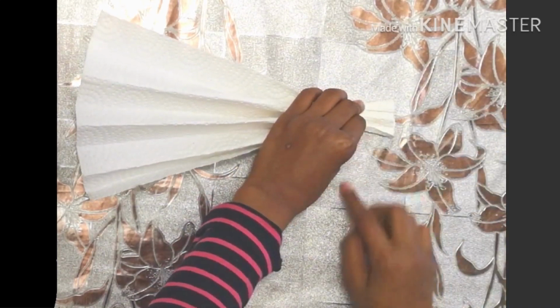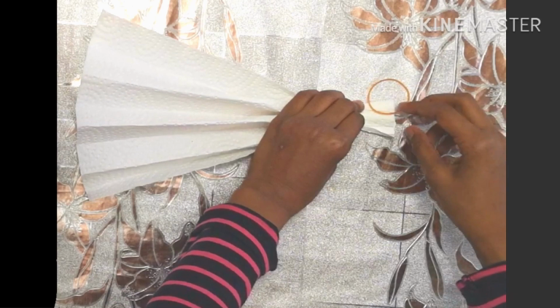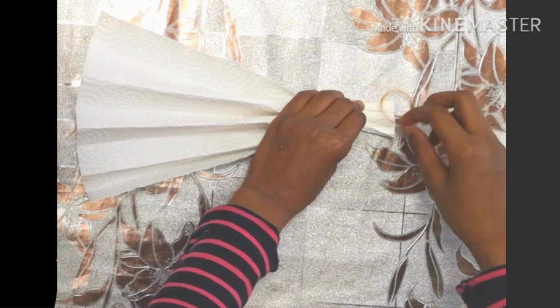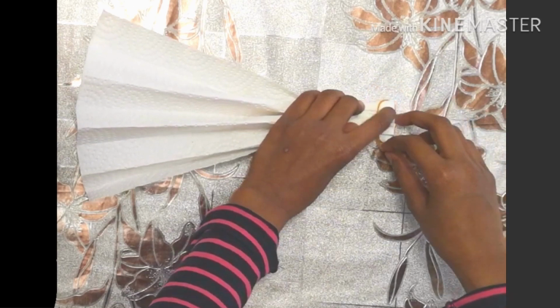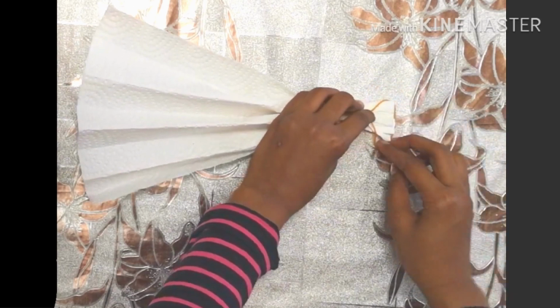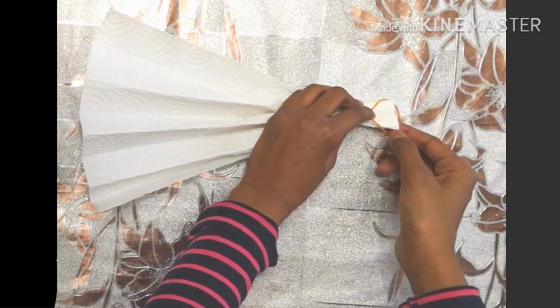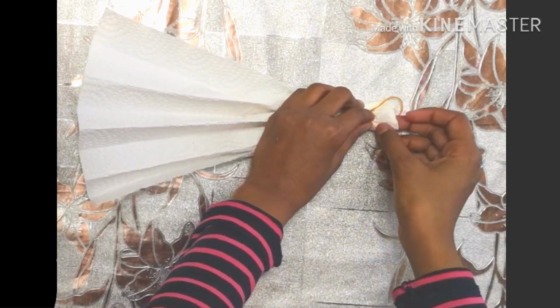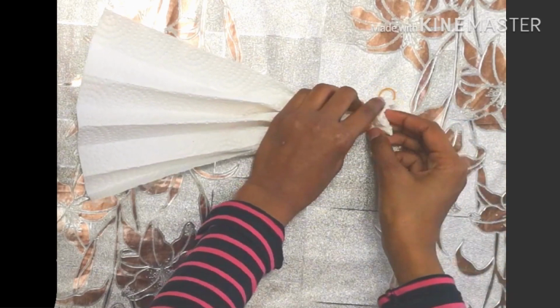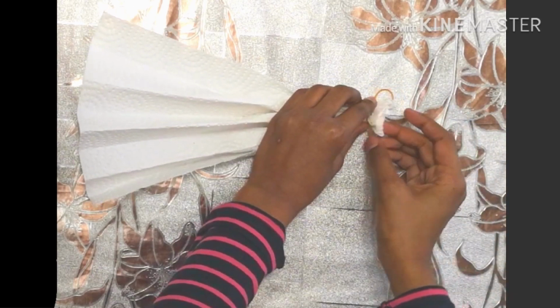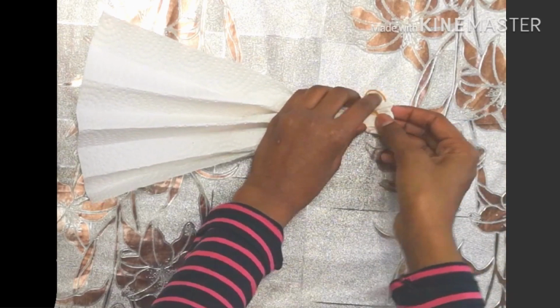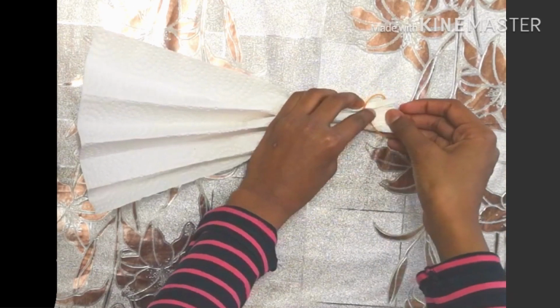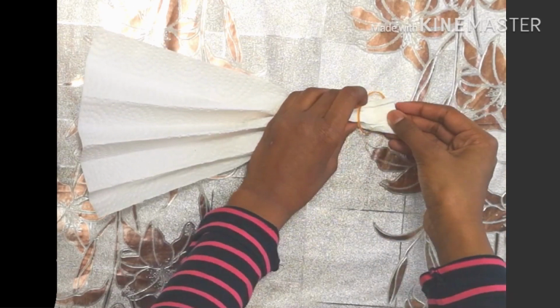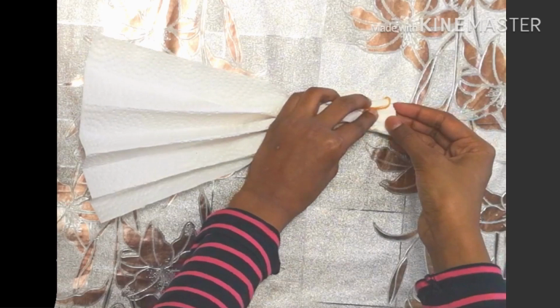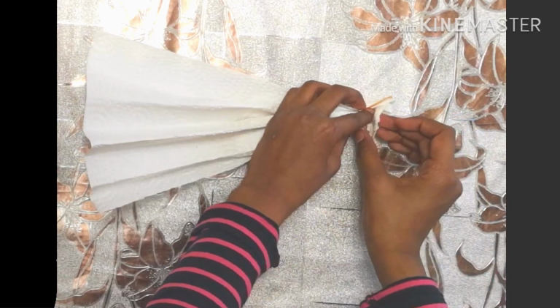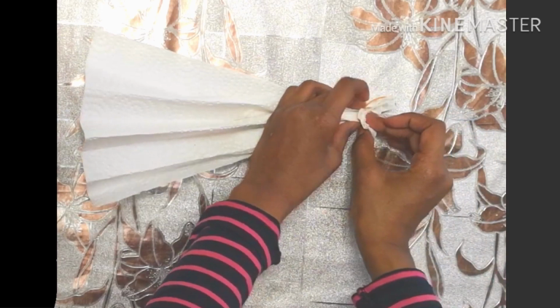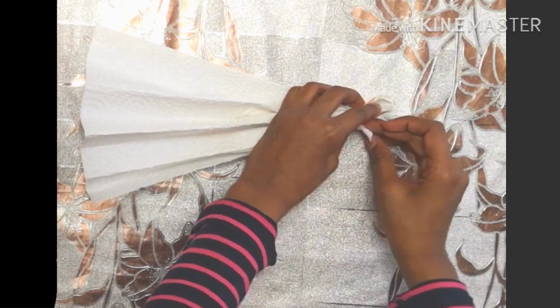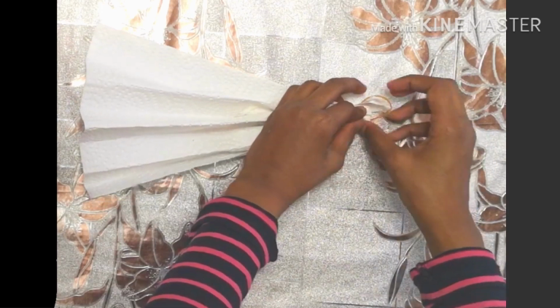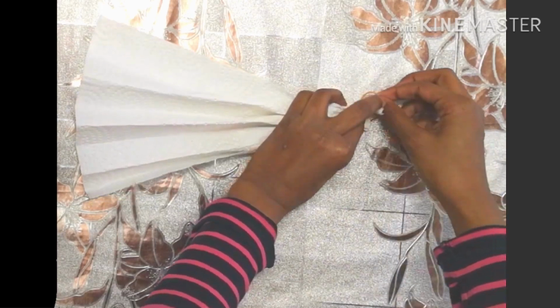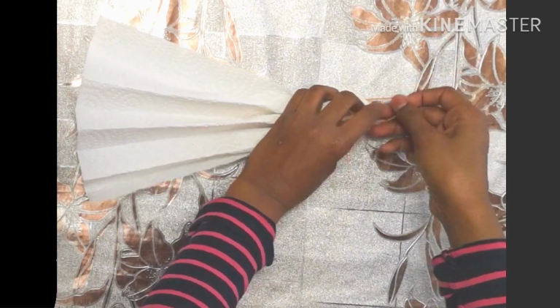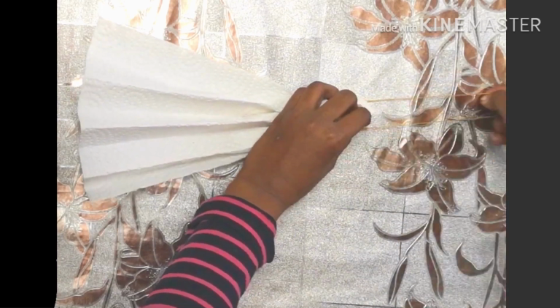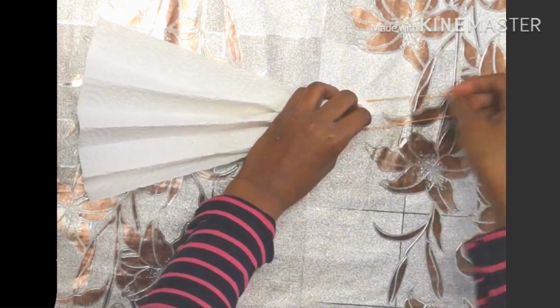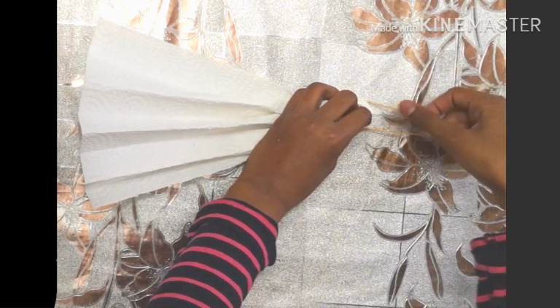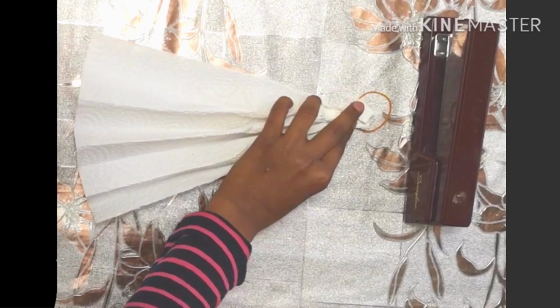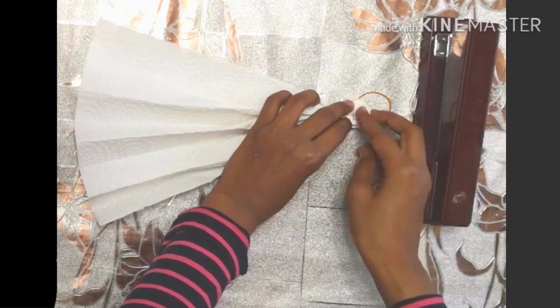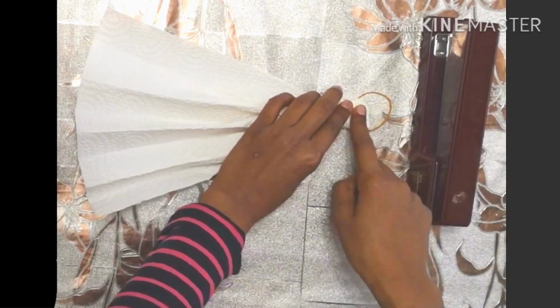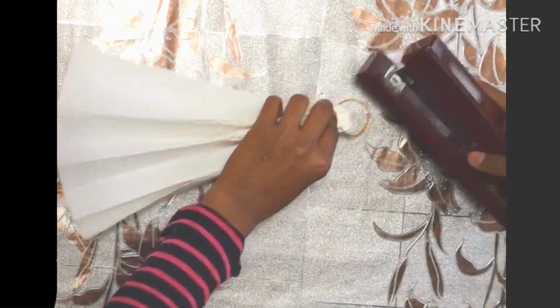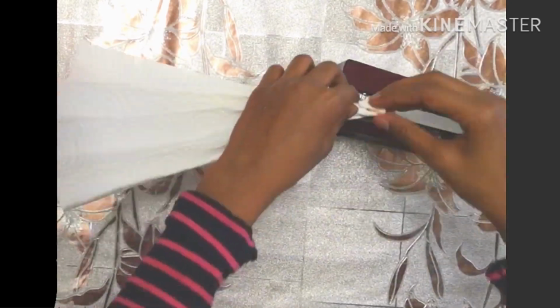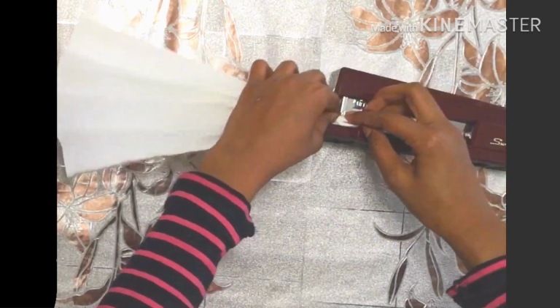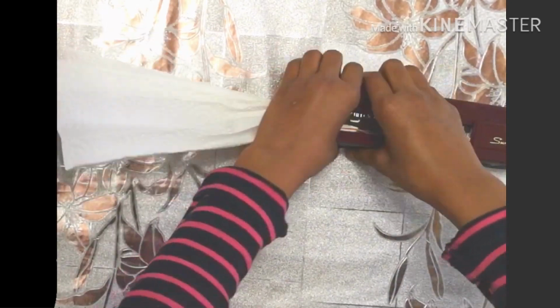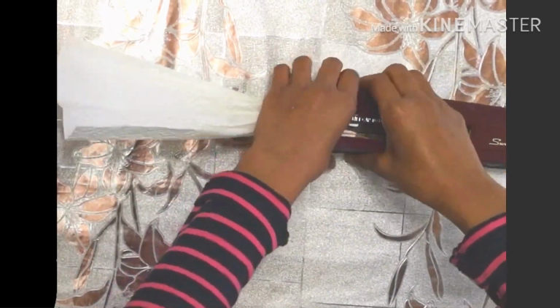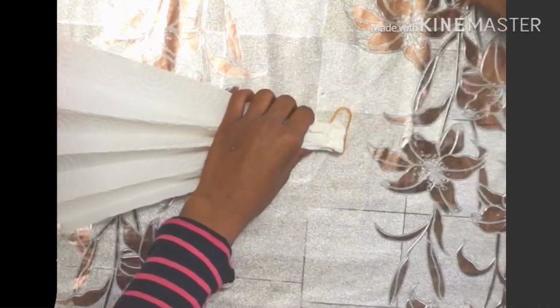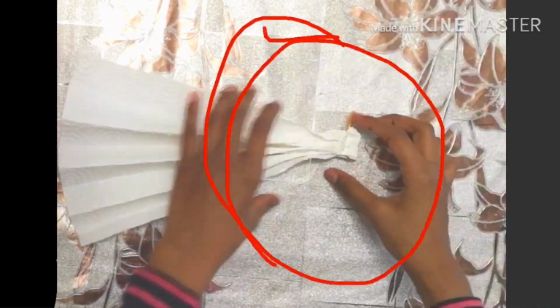Now take your elastic band and put it over the end and fold the paper towel over the elastic band — you should have something a bit like this. Now get your stapler and staple right at the end of the paper towel, and you have something like this.